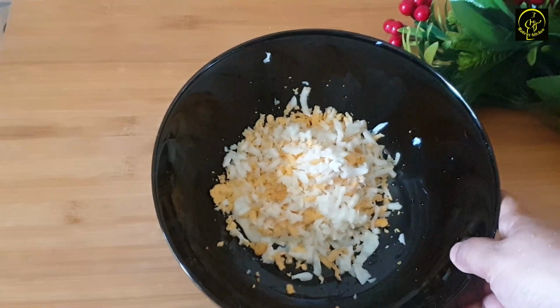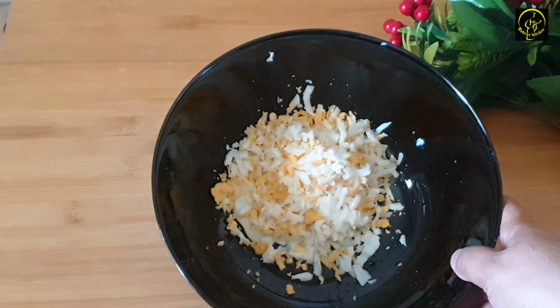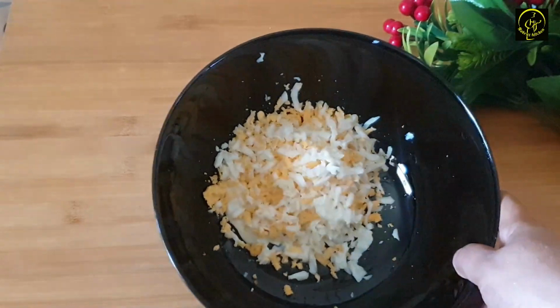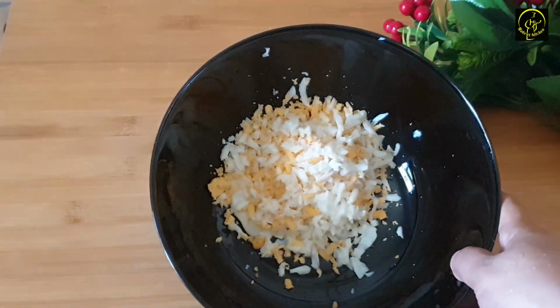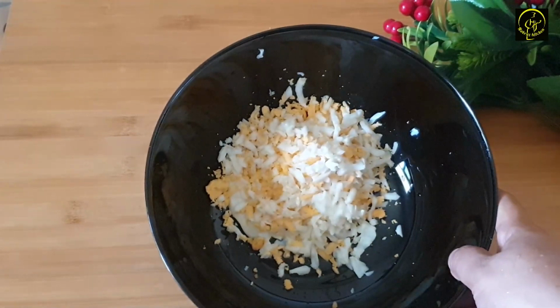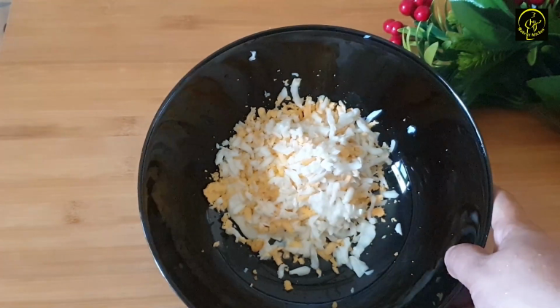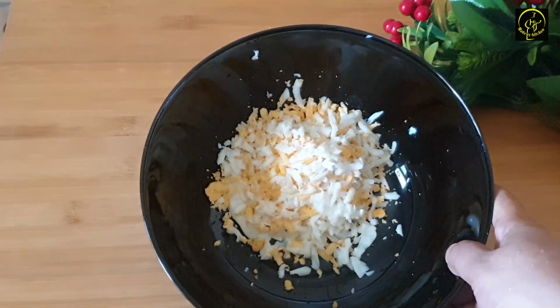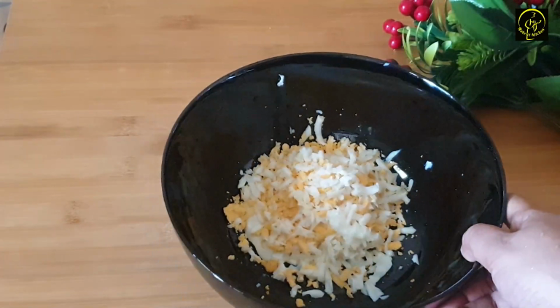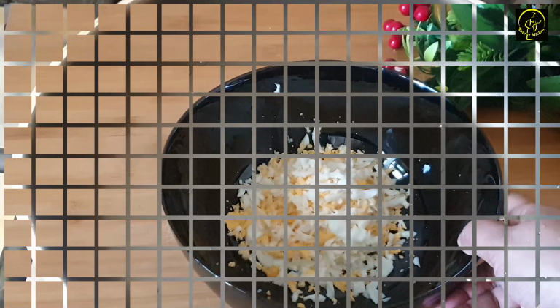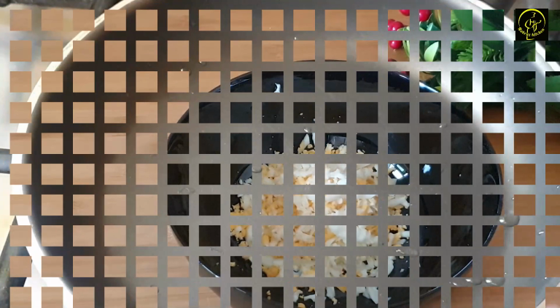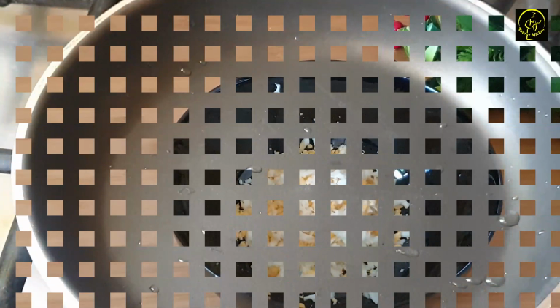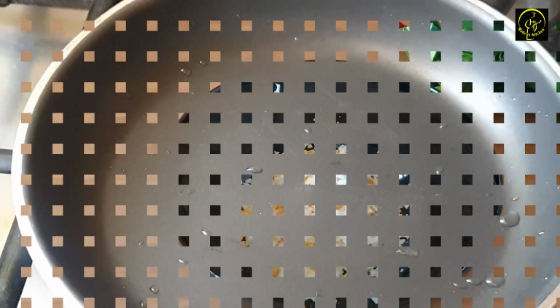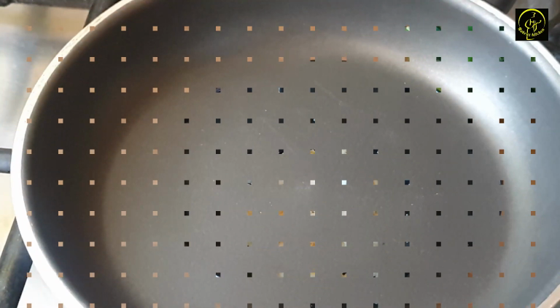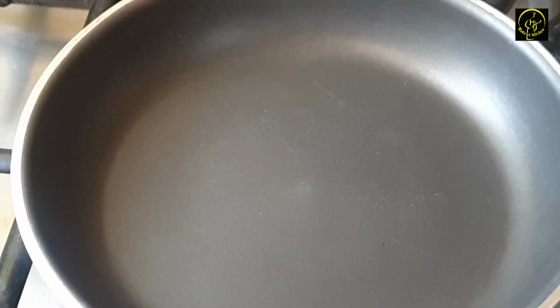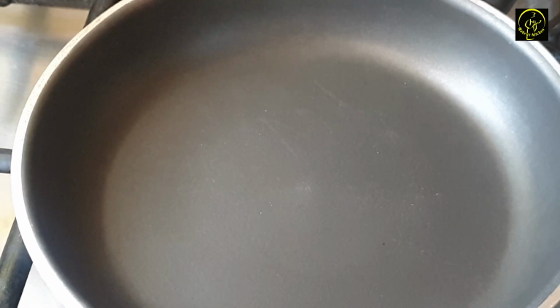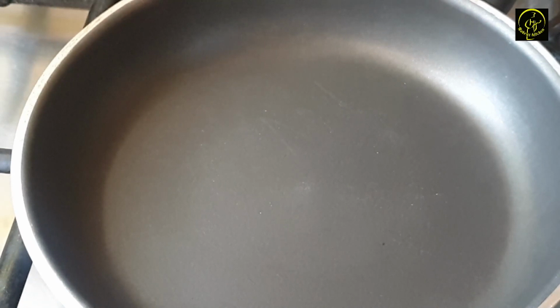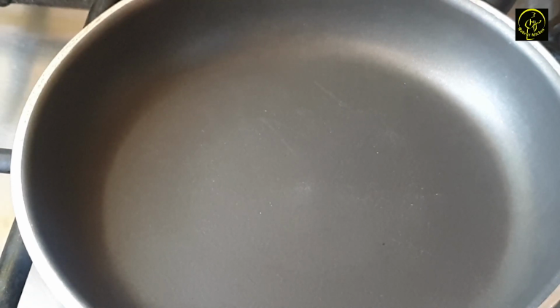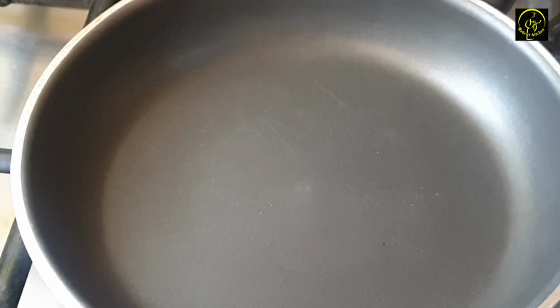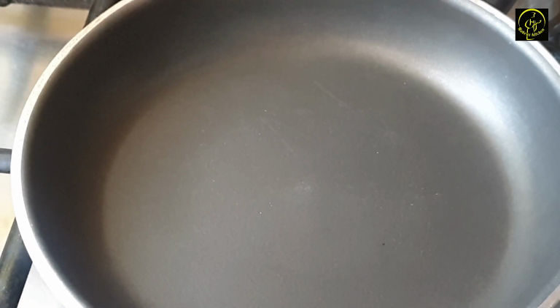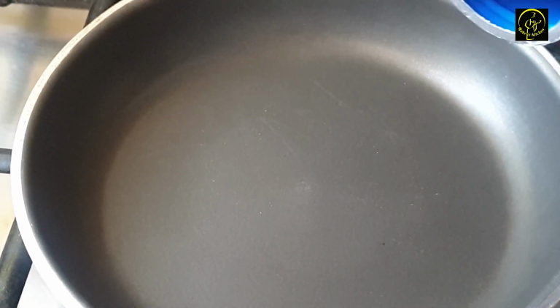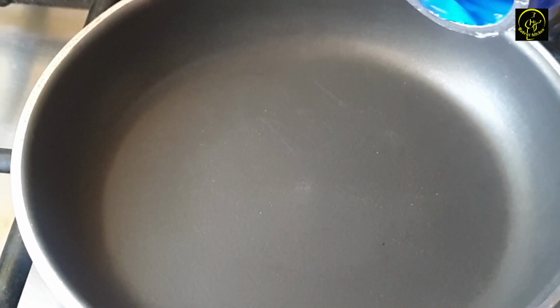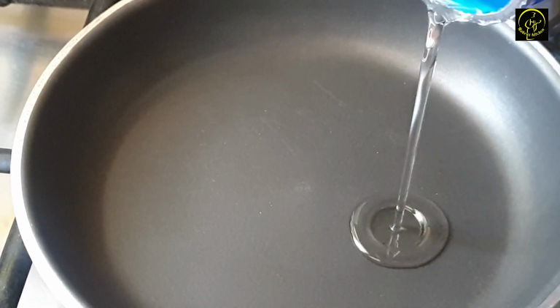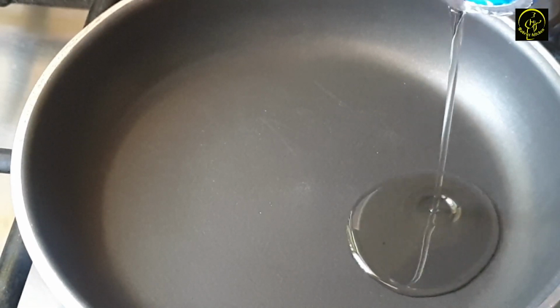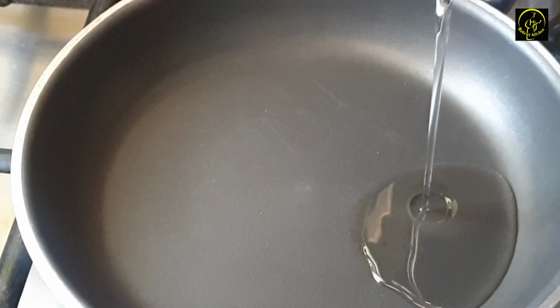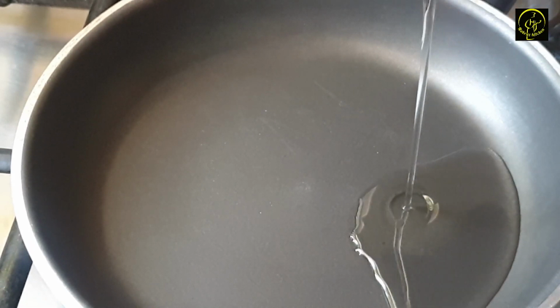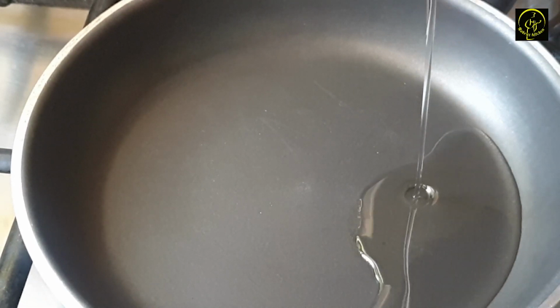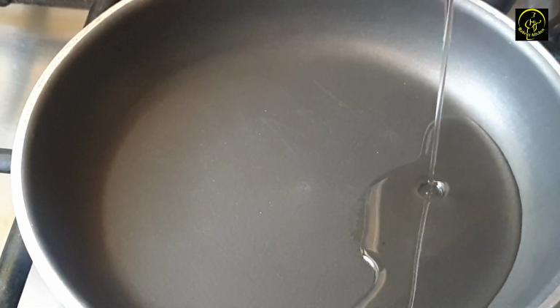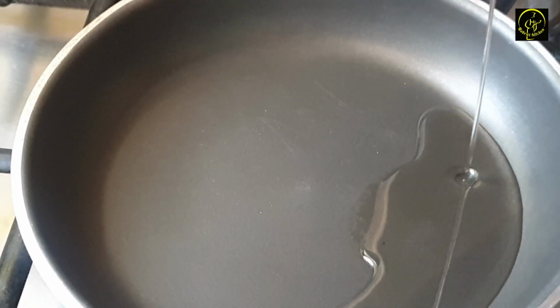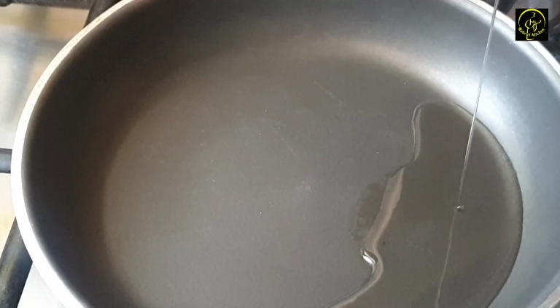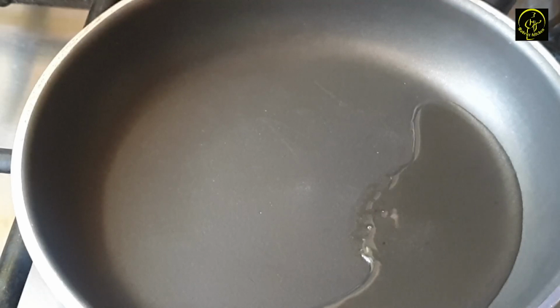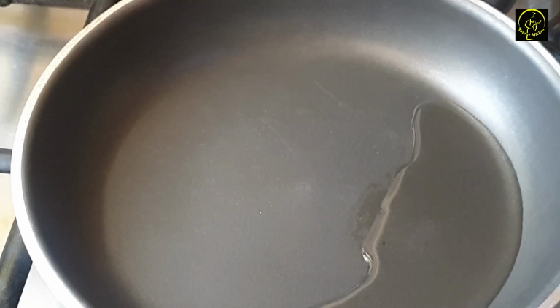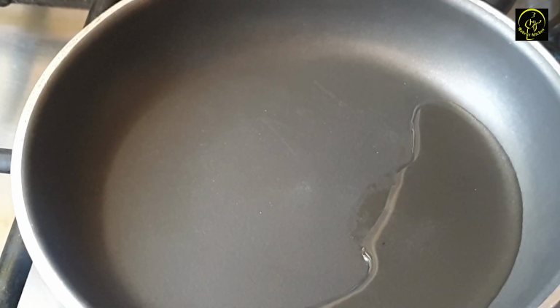How do you eat? The pan will be done with the pan. The pan is ready.